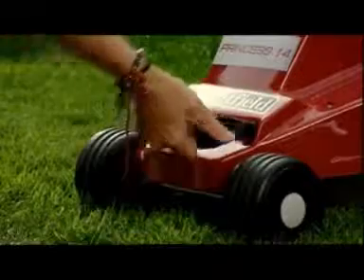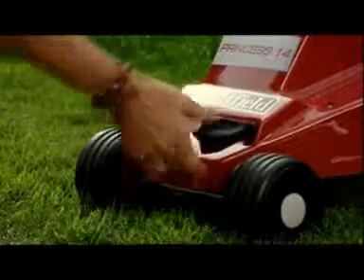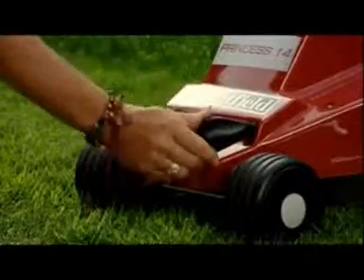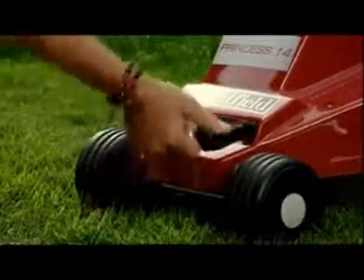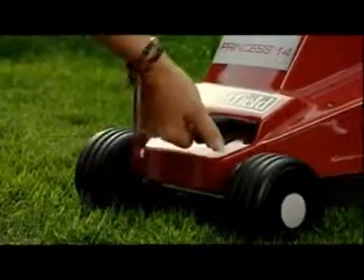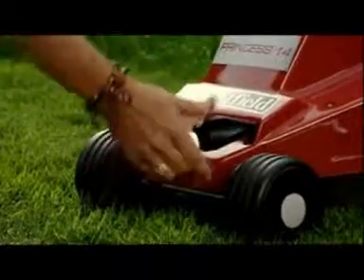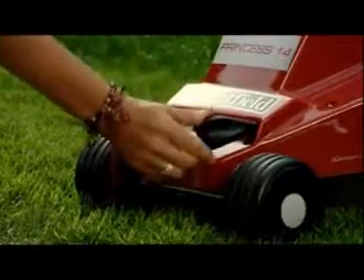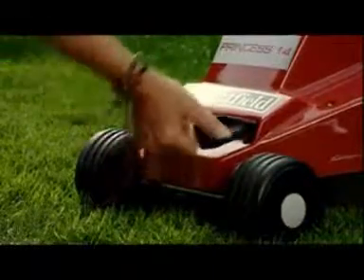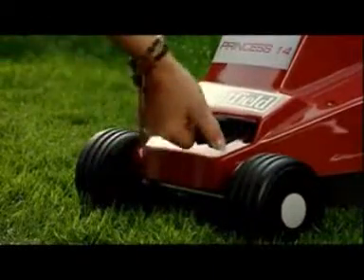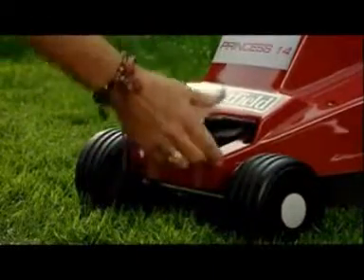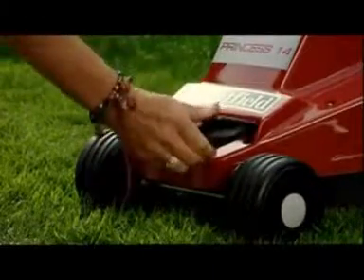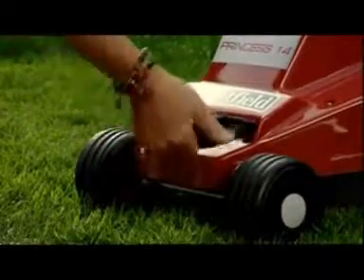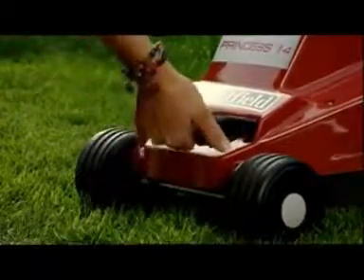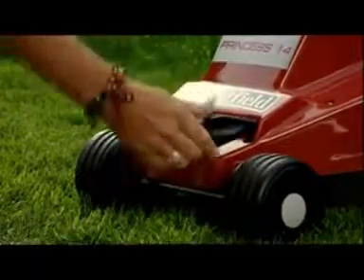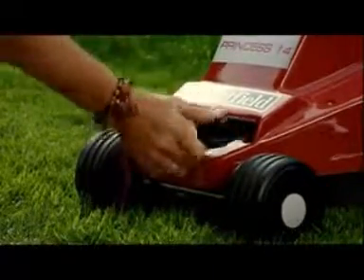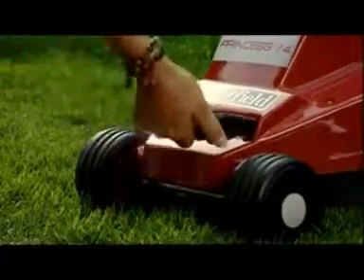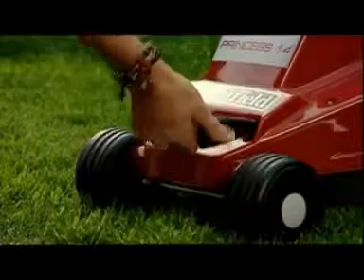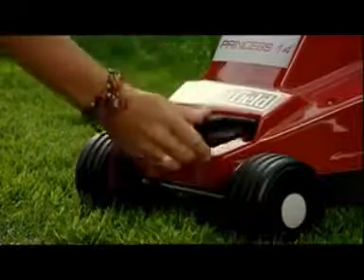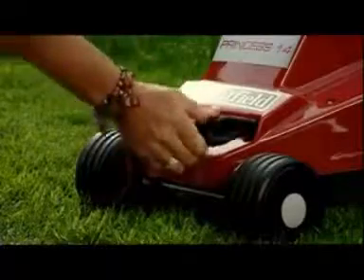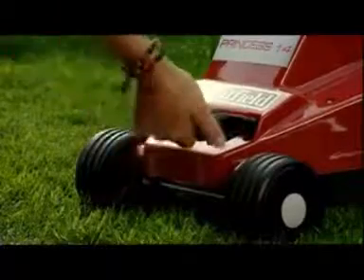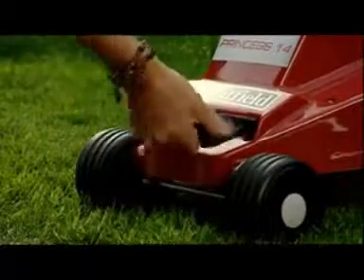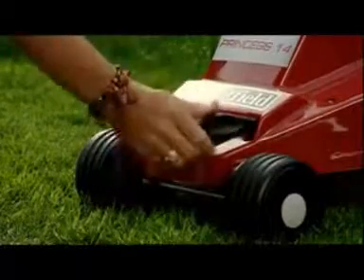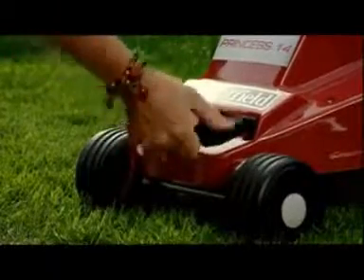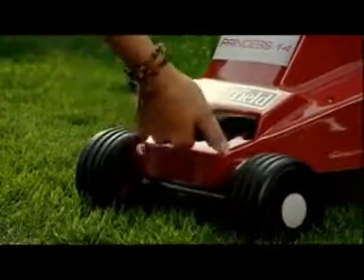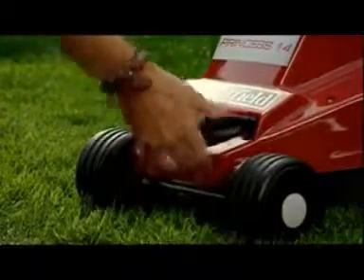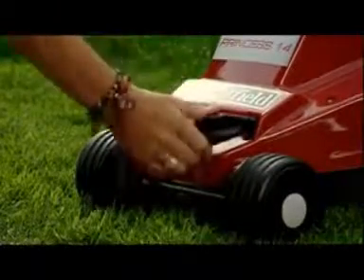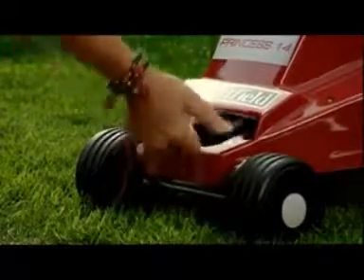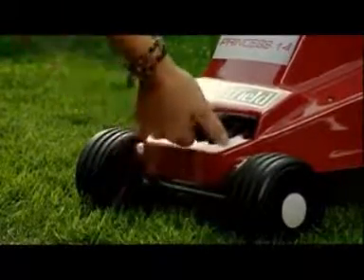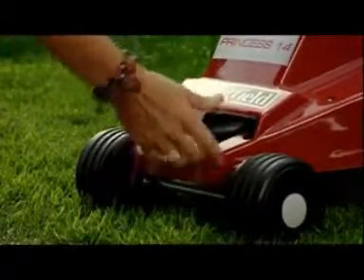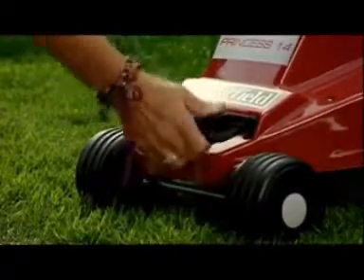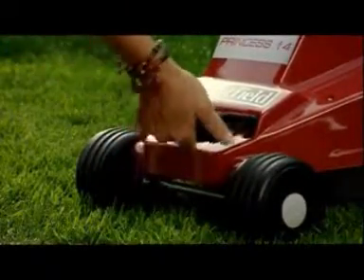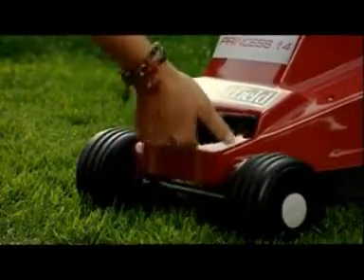Our top-of-the-range model, the Princess, has infinitely variable cutting heights. Turning the control knob allows you to set the precise cutting height you want for your lawn within the range available.